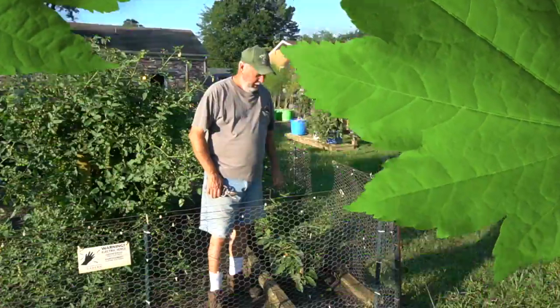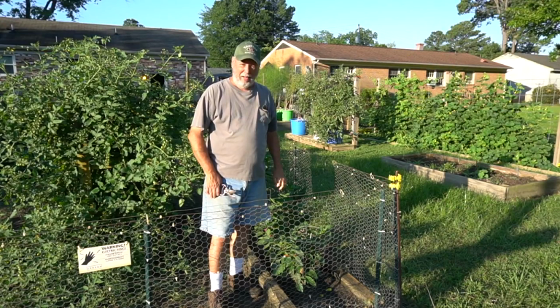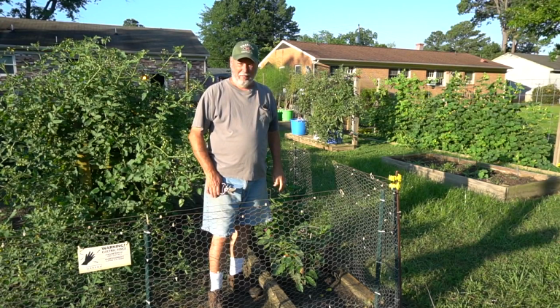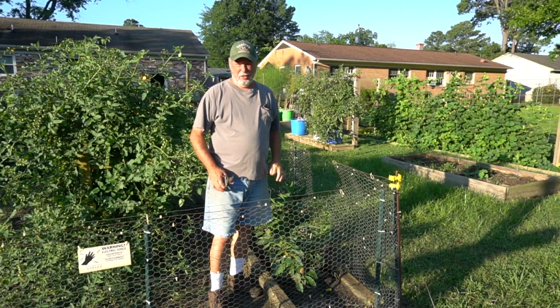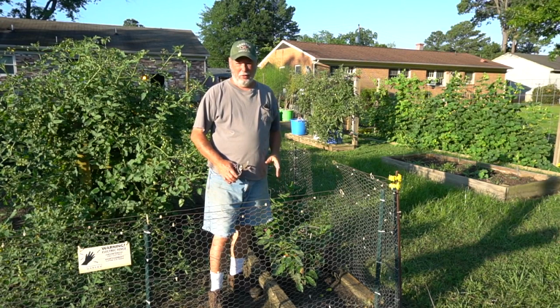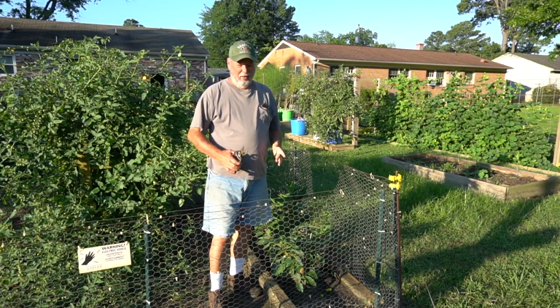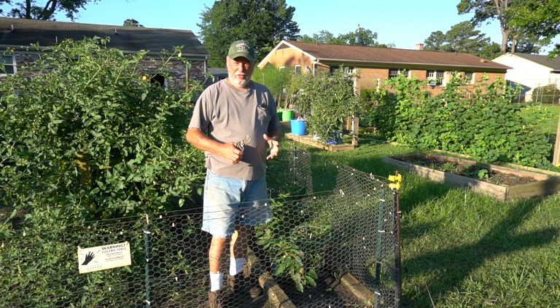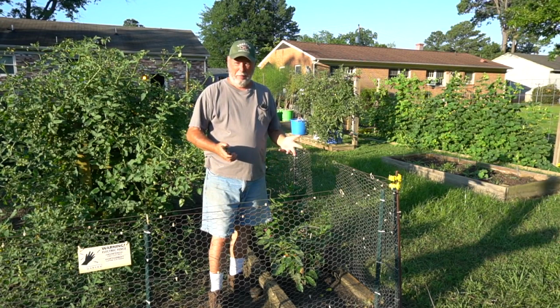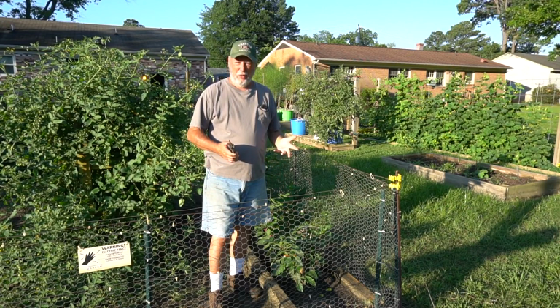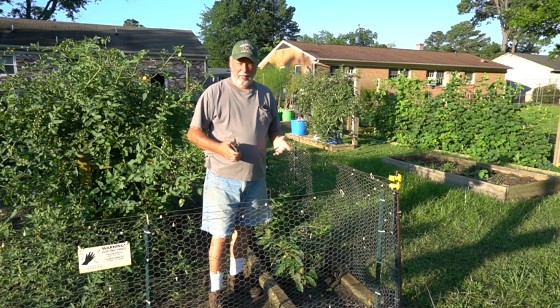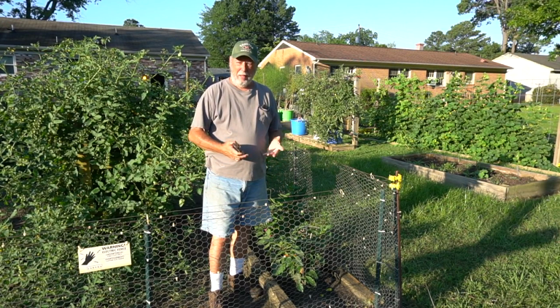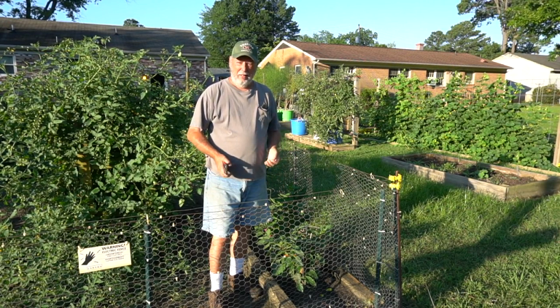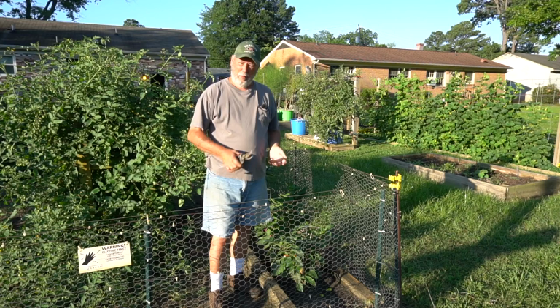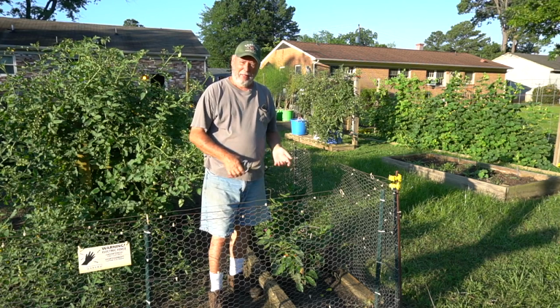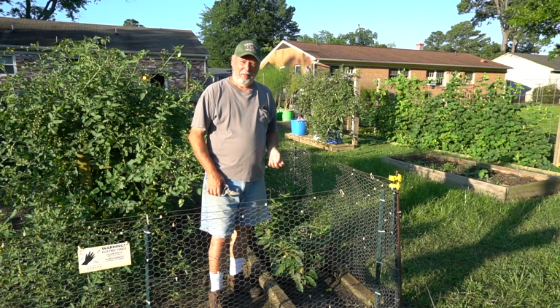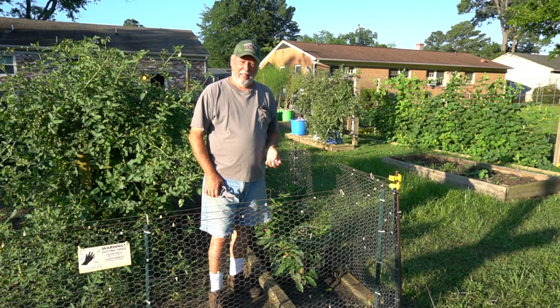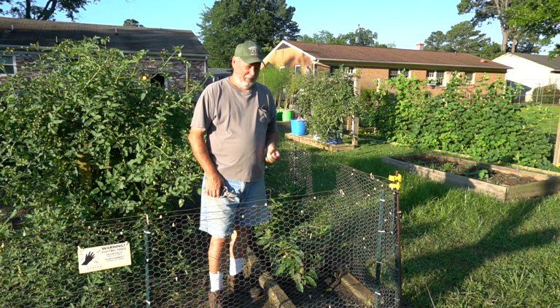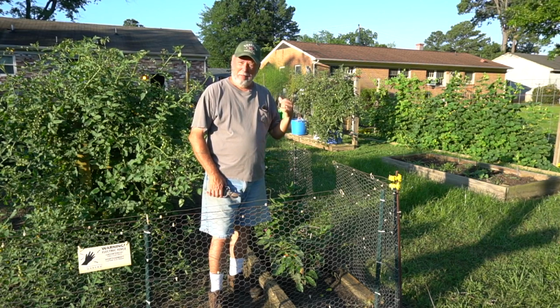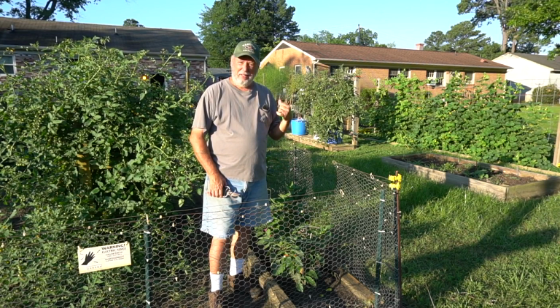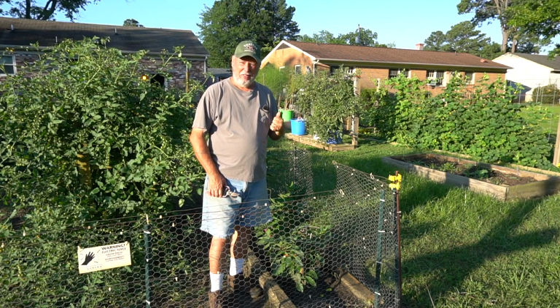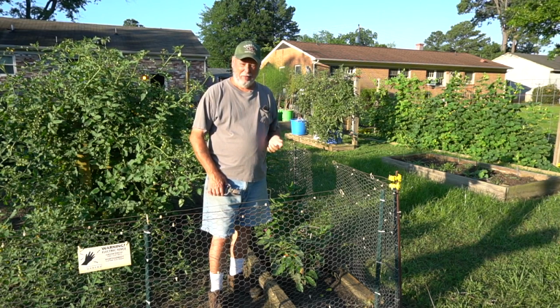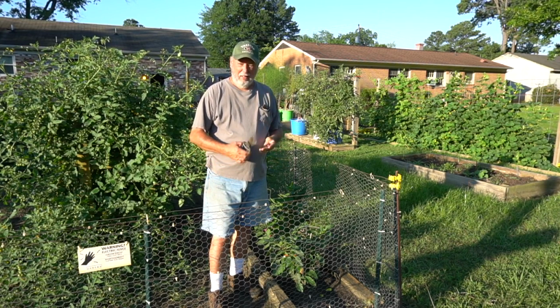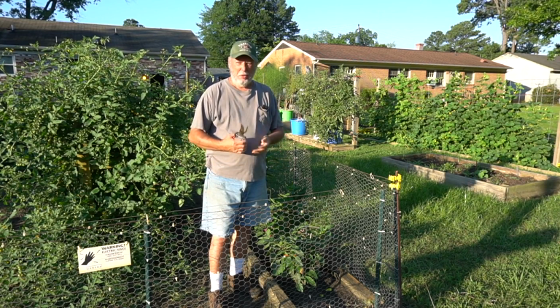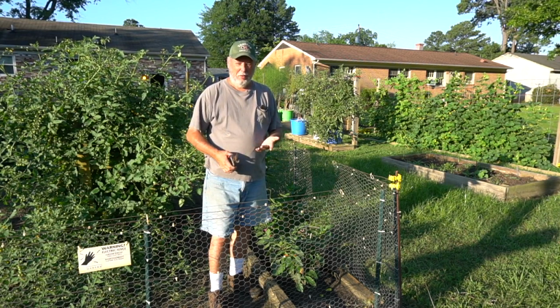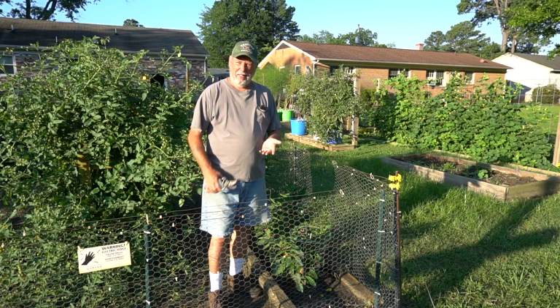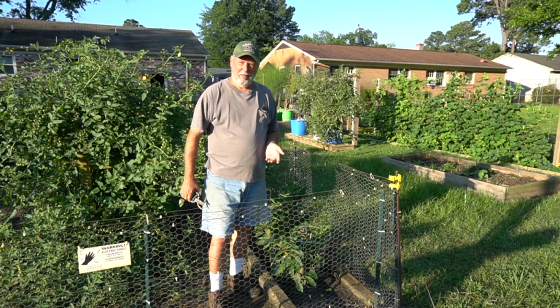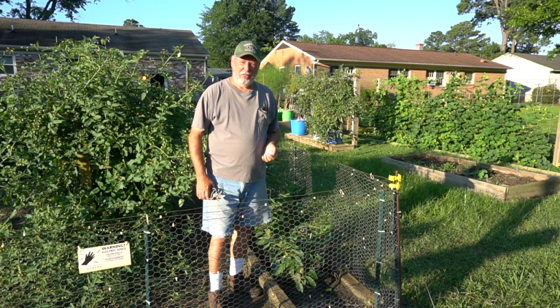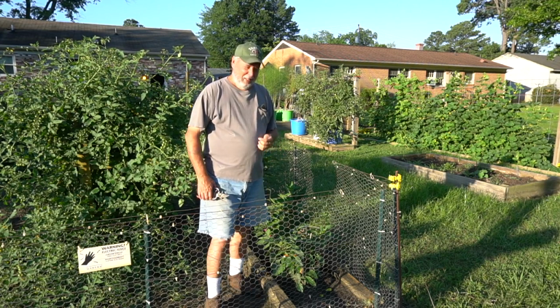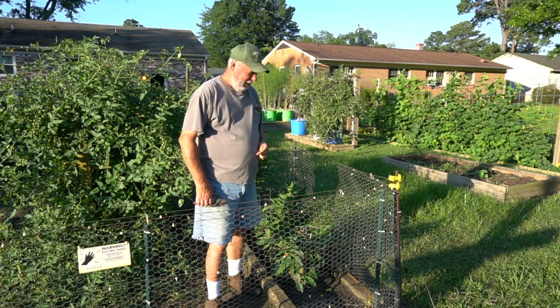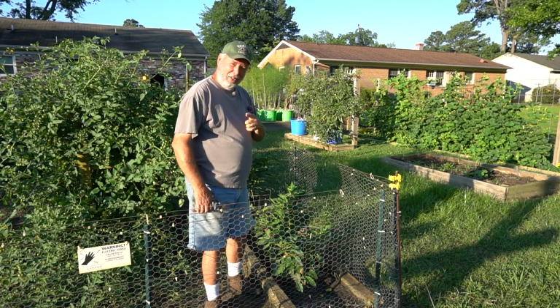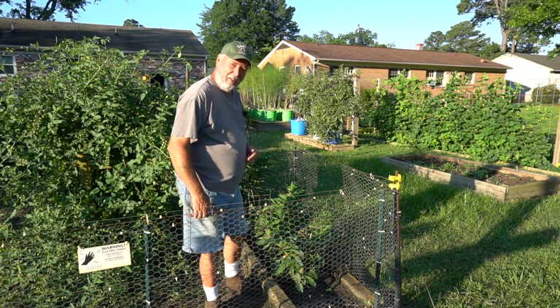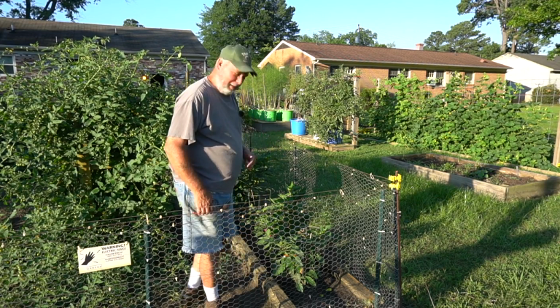Our Violet Sparkle has started to mature and ripen, and I wanted to pick some of them today and take them over to the harvest table, wash them off a little bit, and let you see them up close. I'll meet you over at the harvest table.